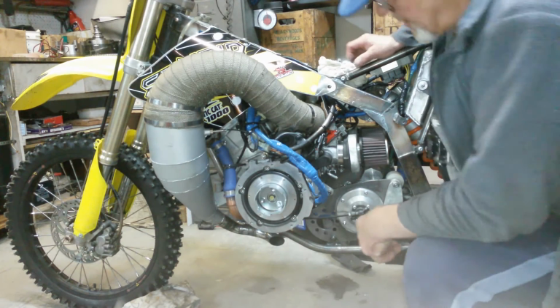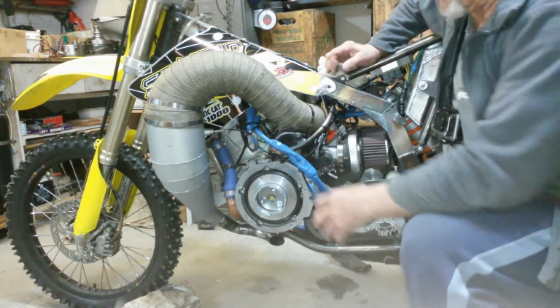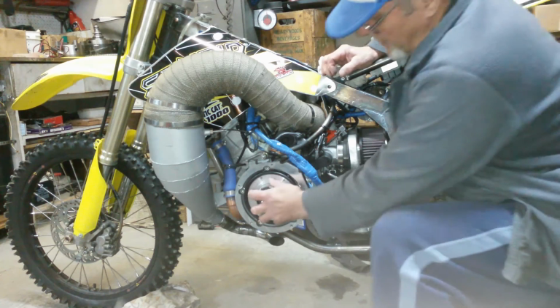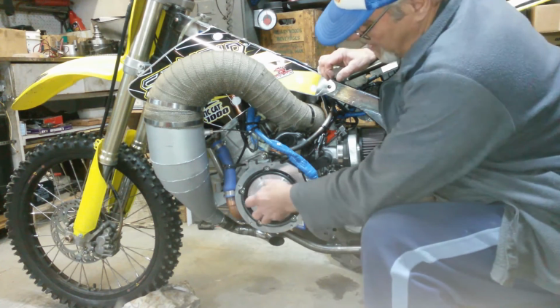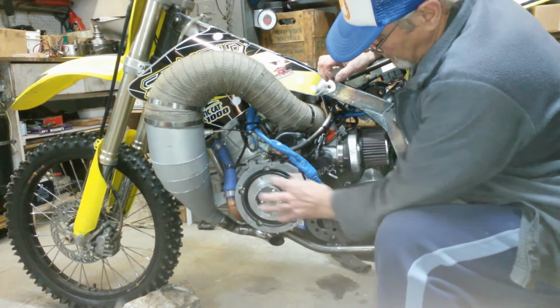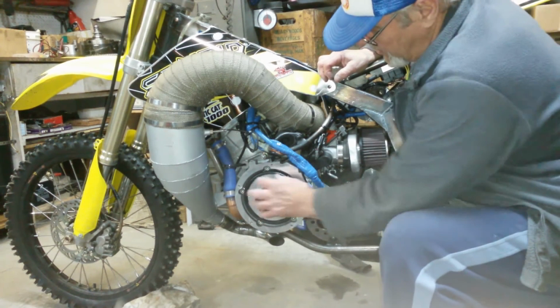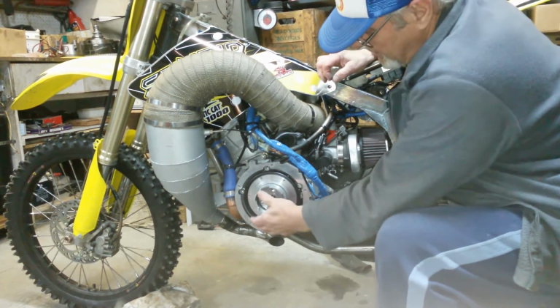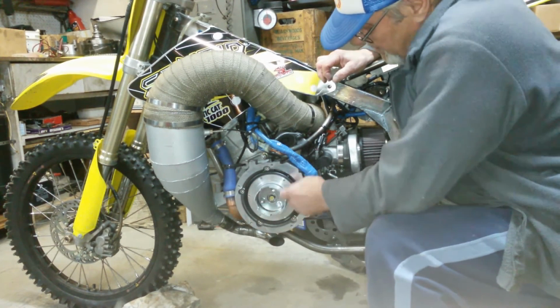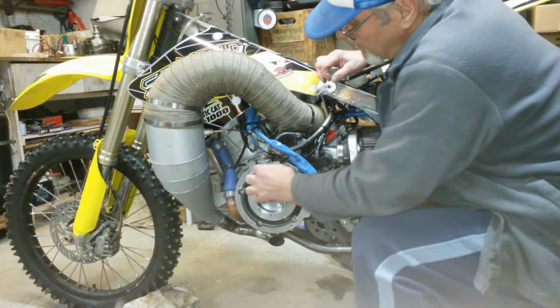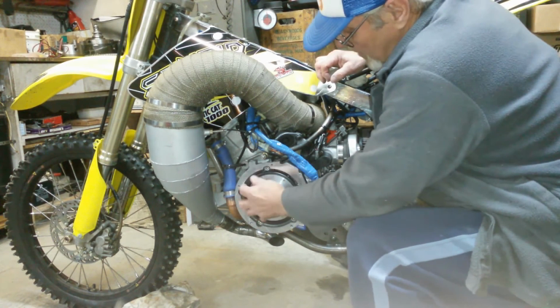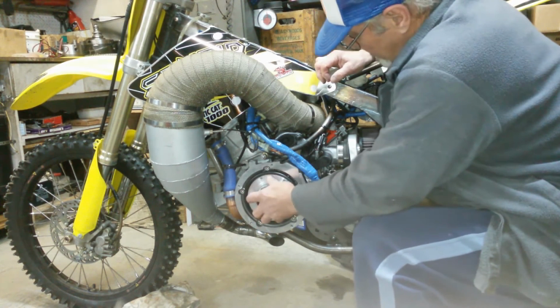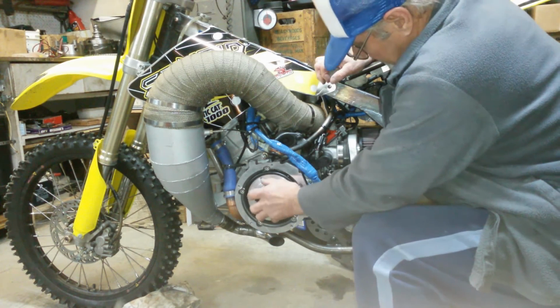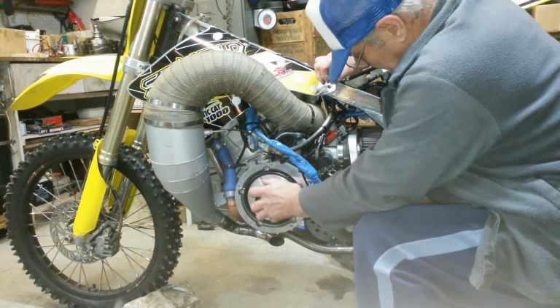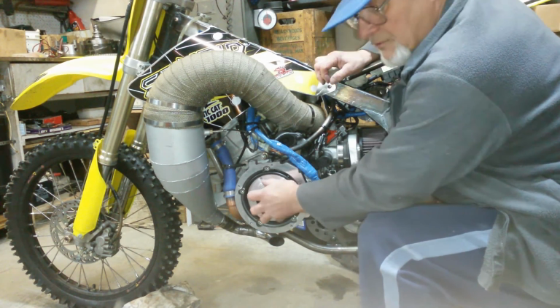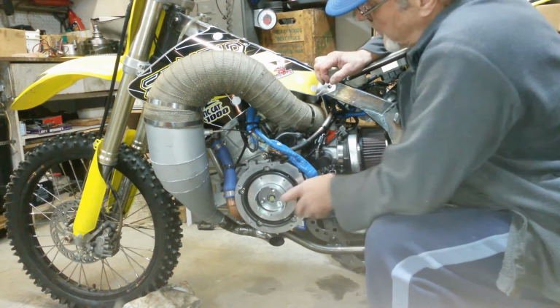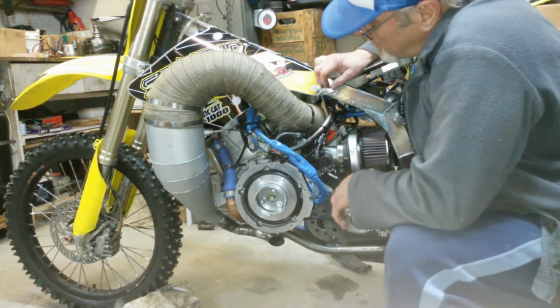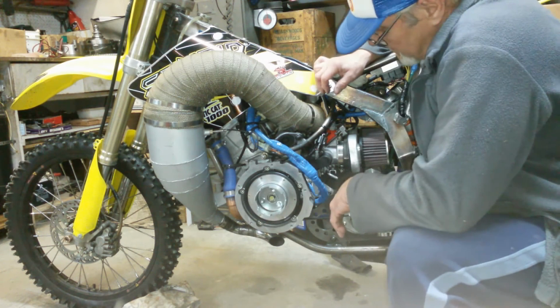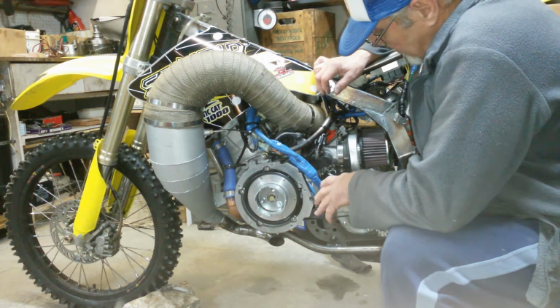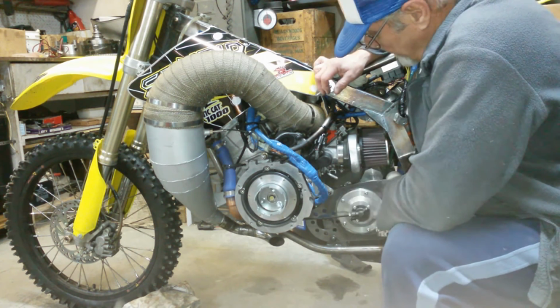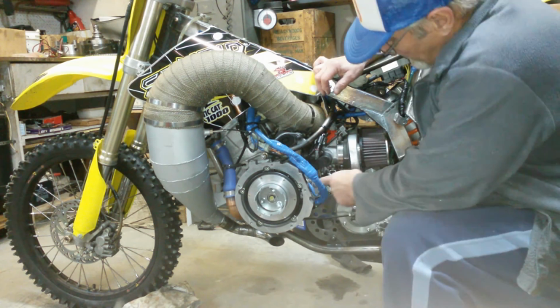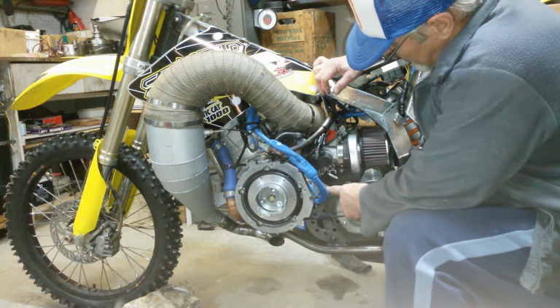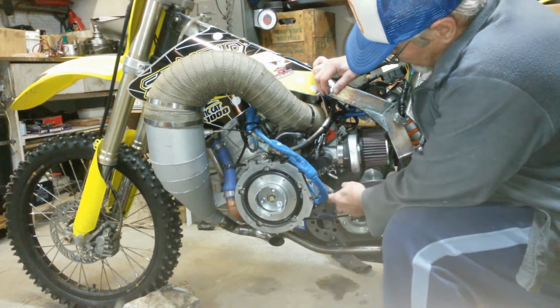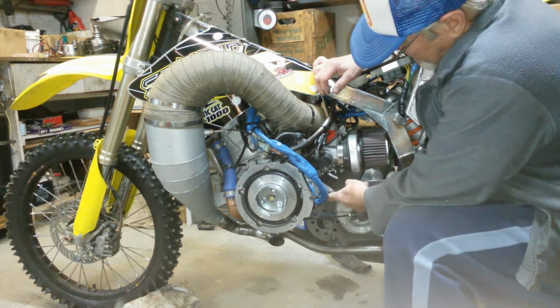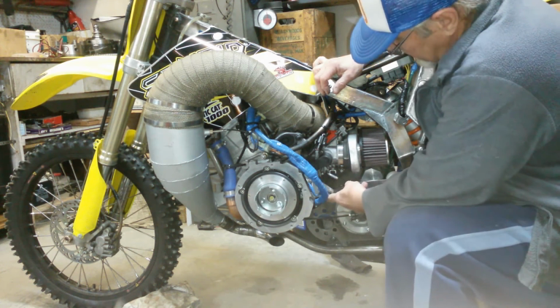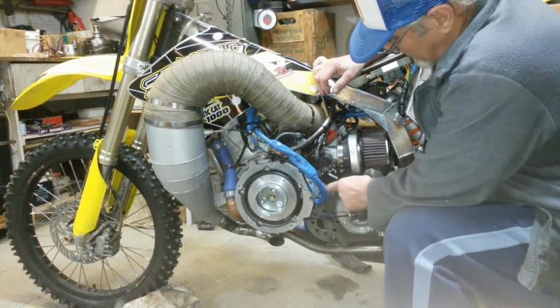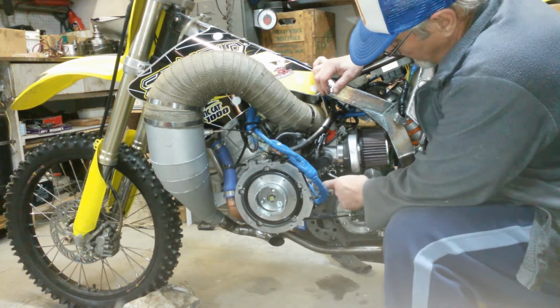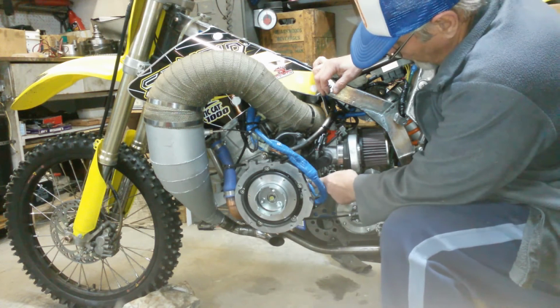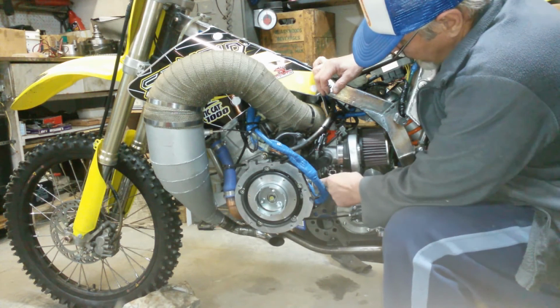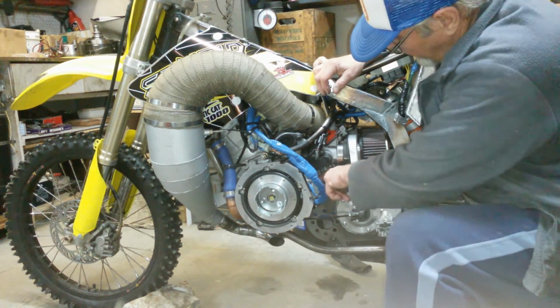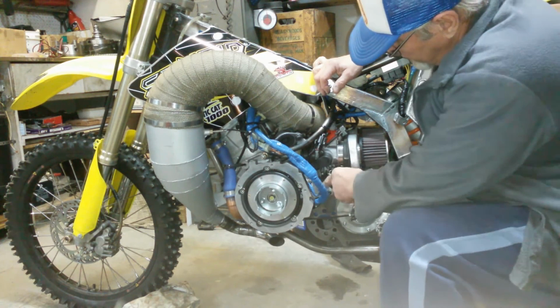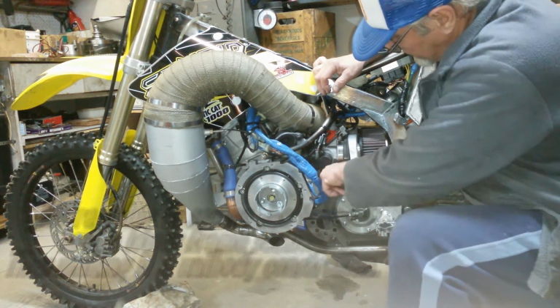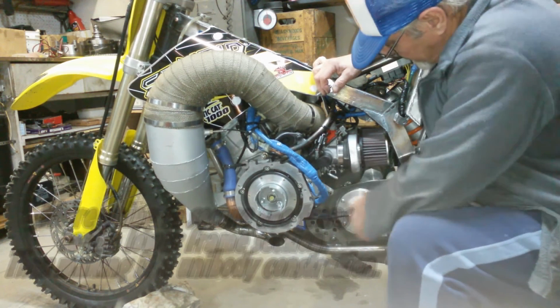We've got this all apart here now and we checked out our mercury balancer — it's all held together real good. So we've got a motor mount here that's cracked; it's actually broken right through. It's not holding anything. You can see it's loose.